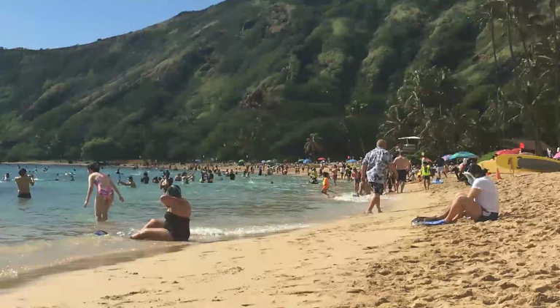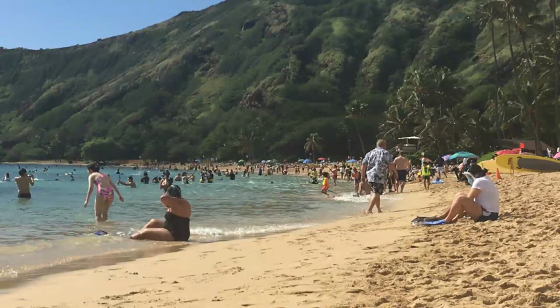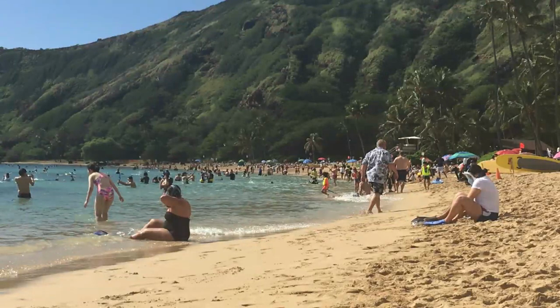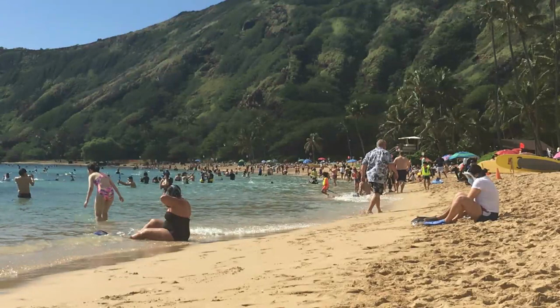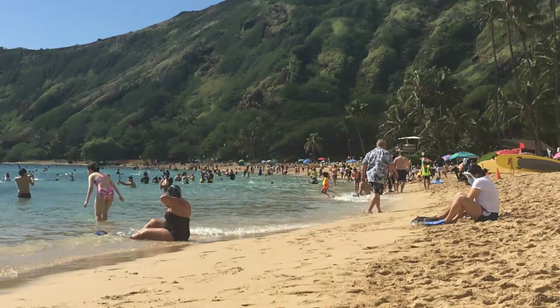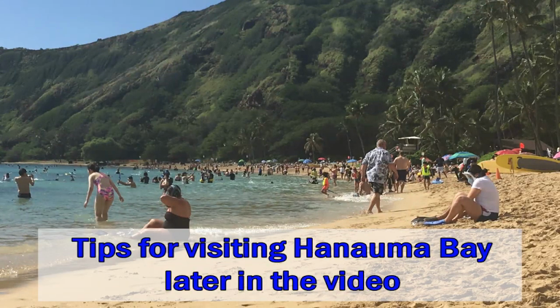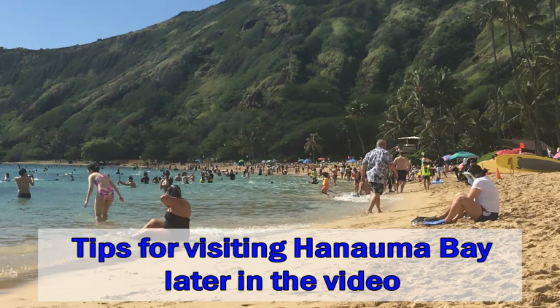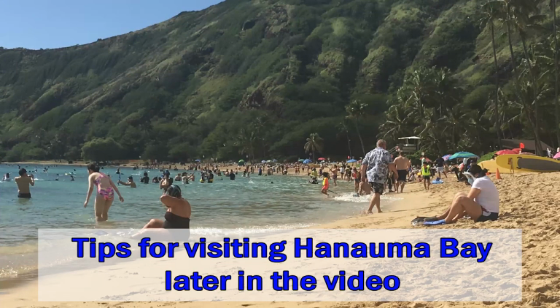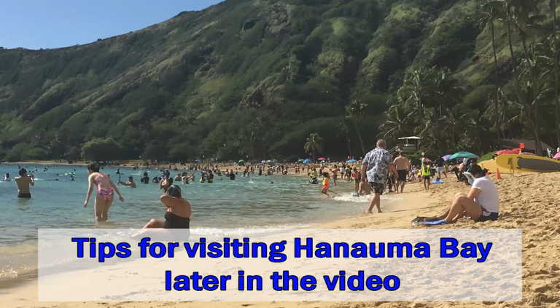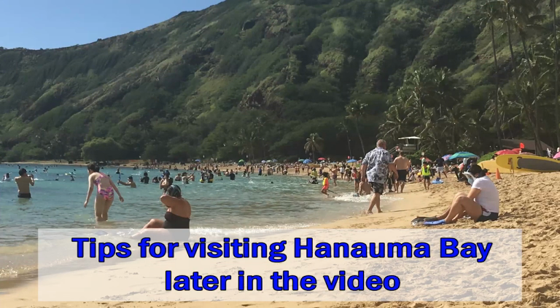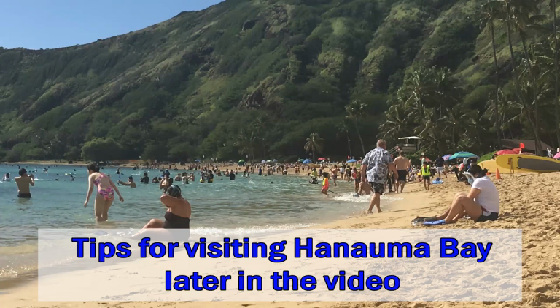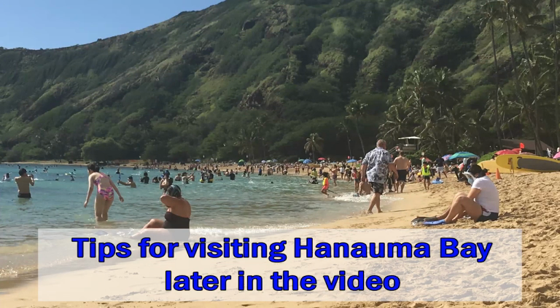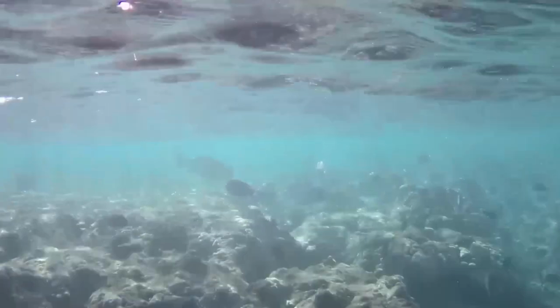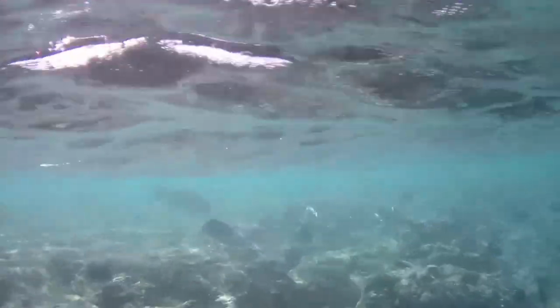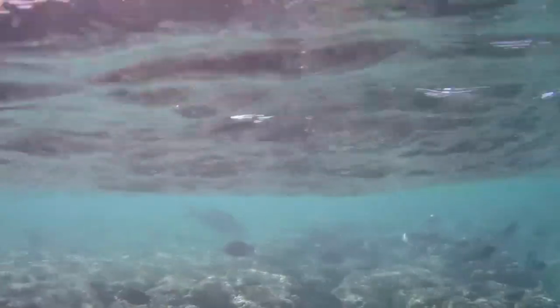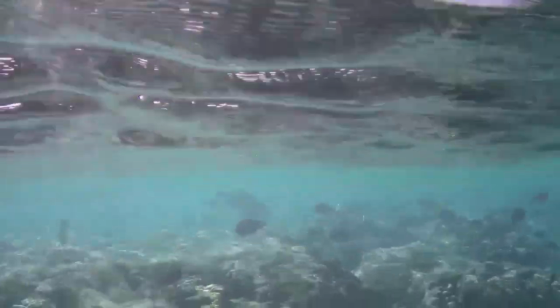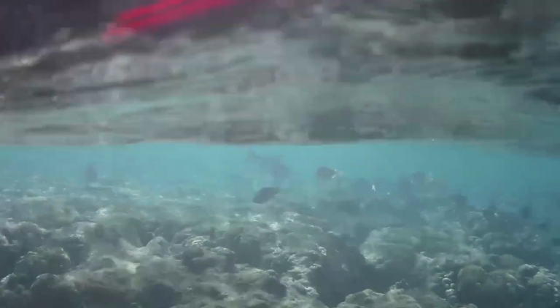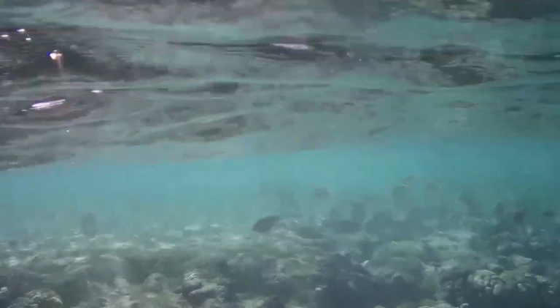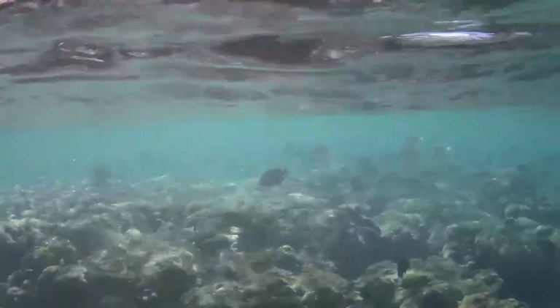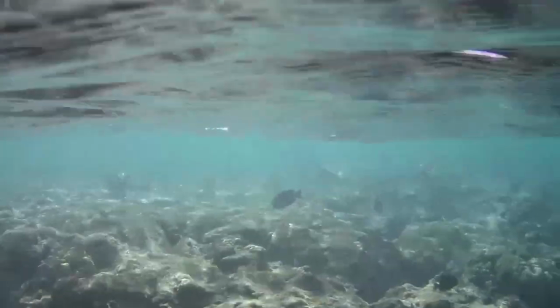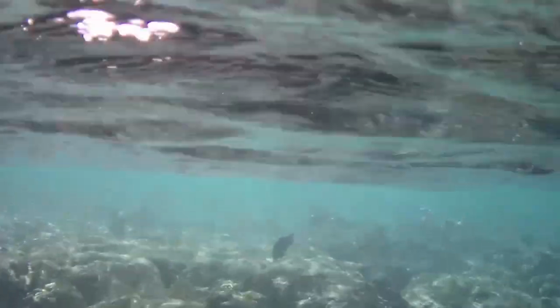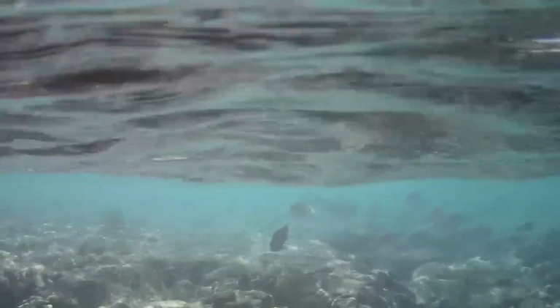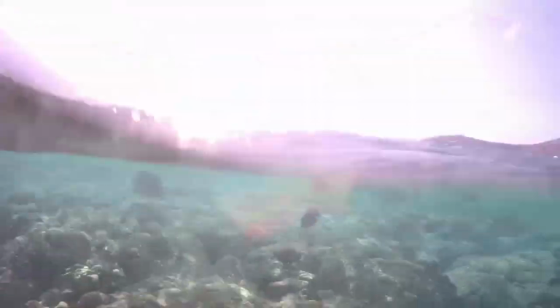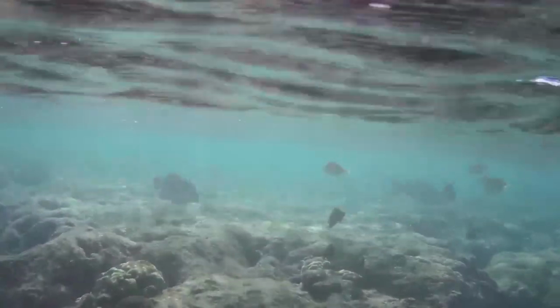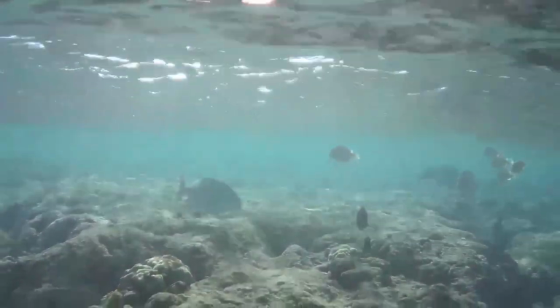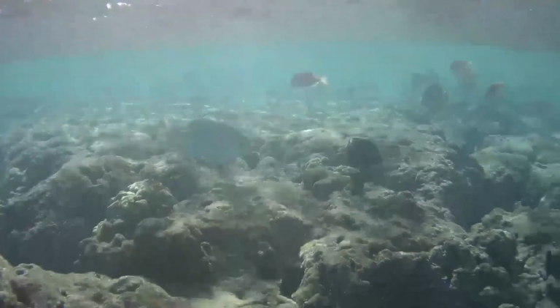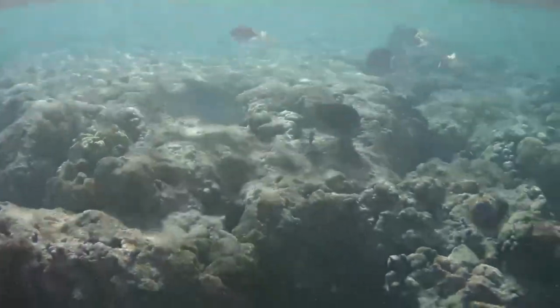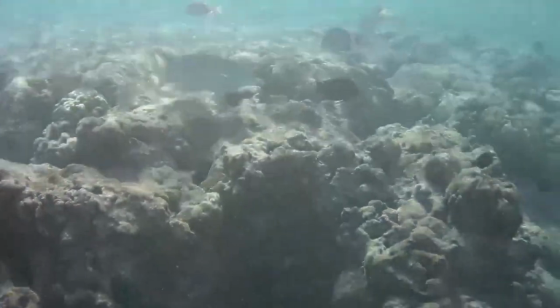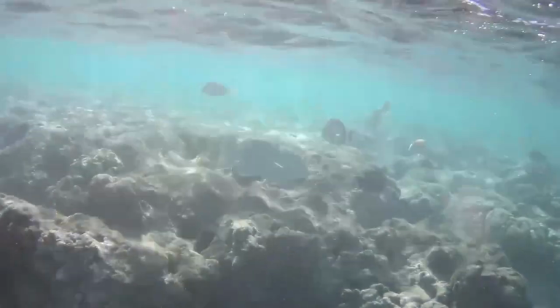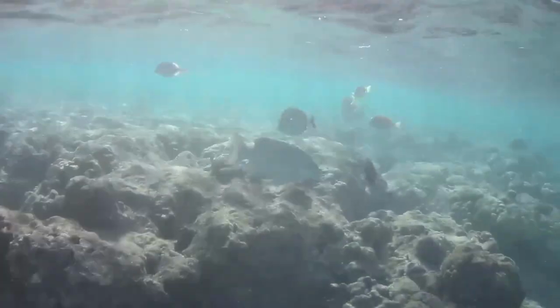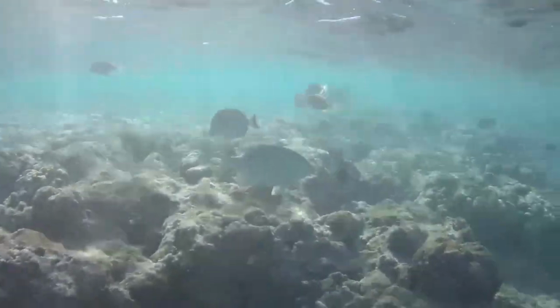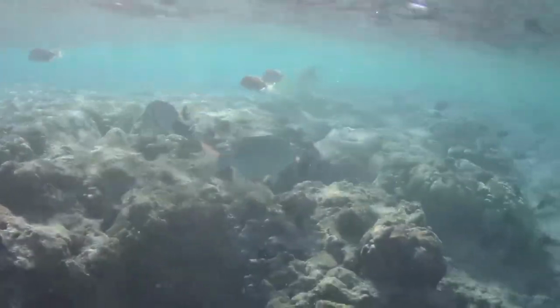Hanauma Bay has one of the best beaches in the world, but that's not why we're here. Within the bay there's a vast protected underwater ecosystem with older coral reef and plenty of fish and marine life to explore.